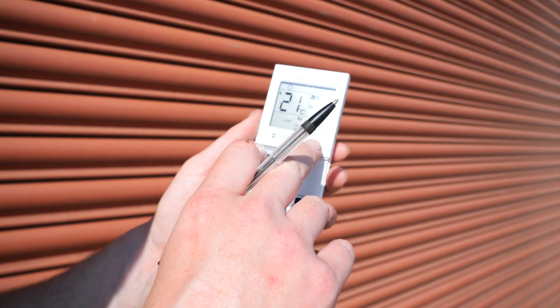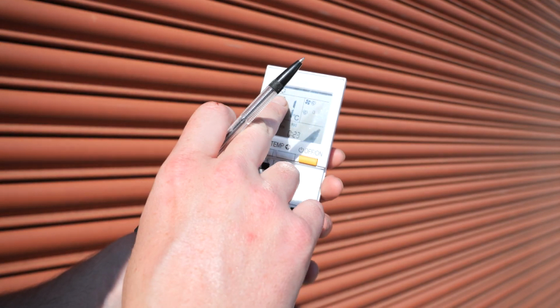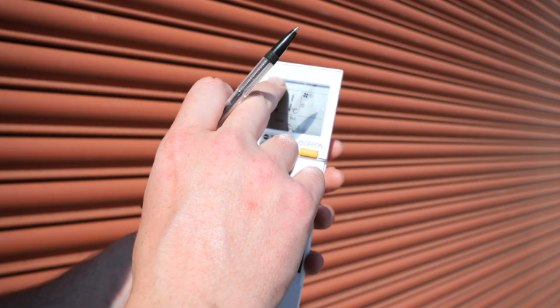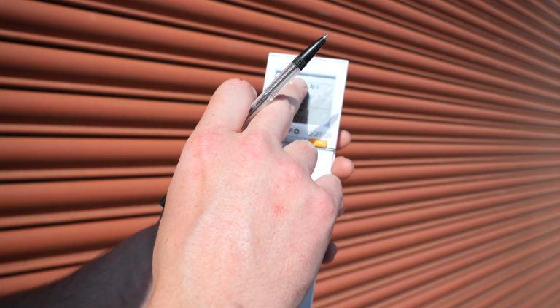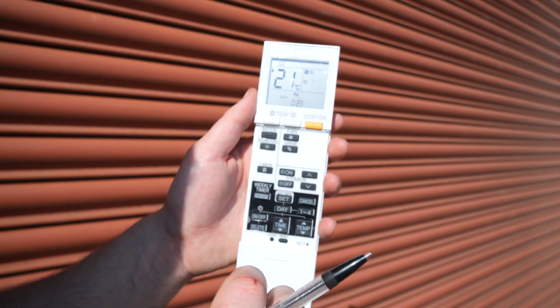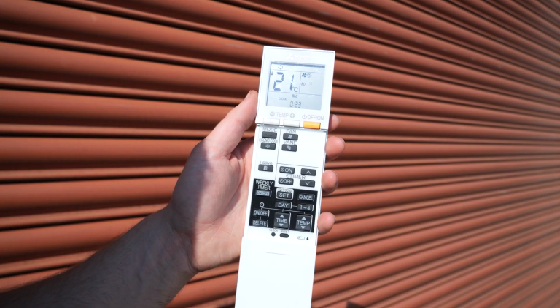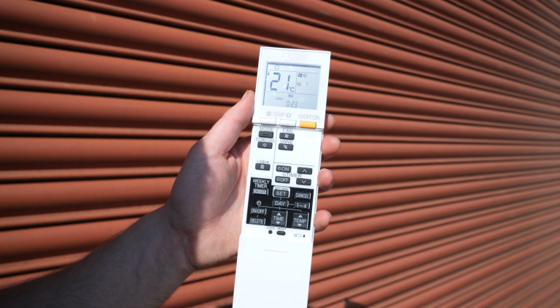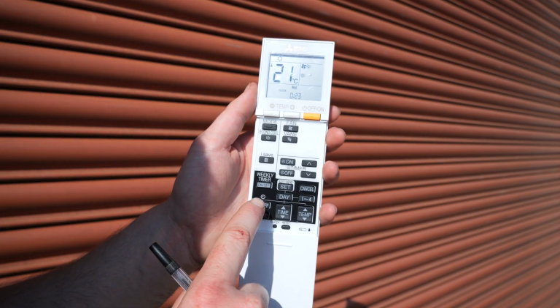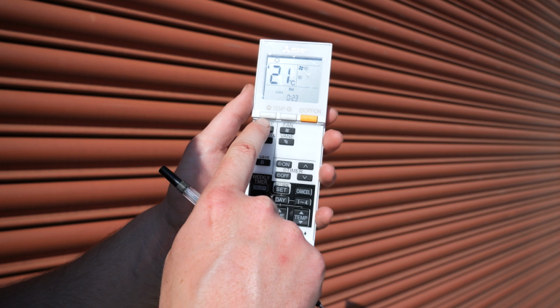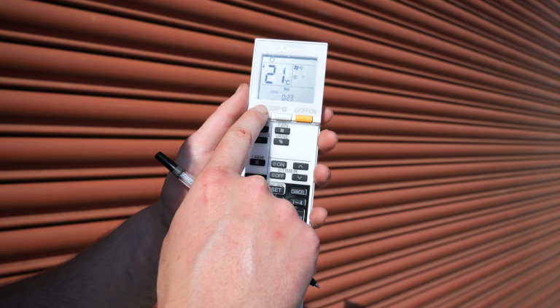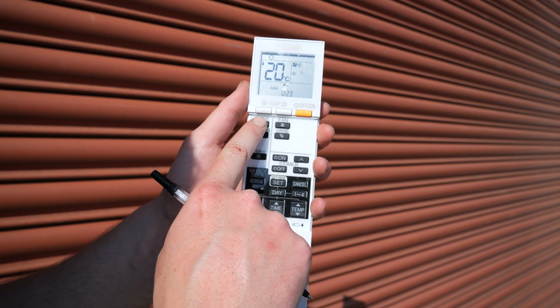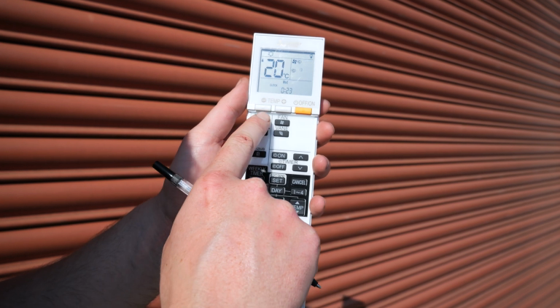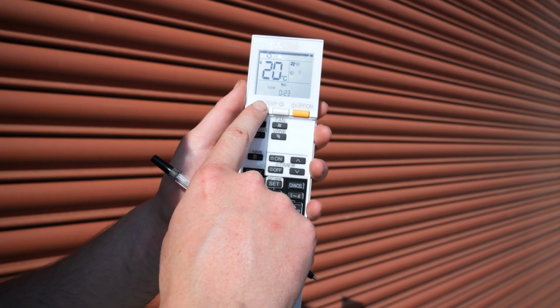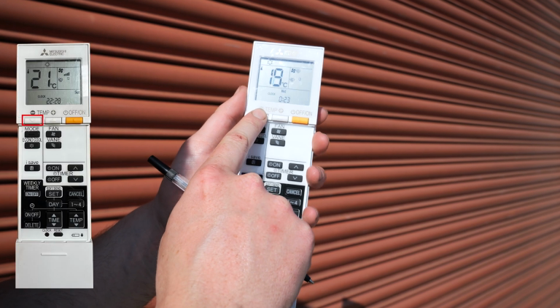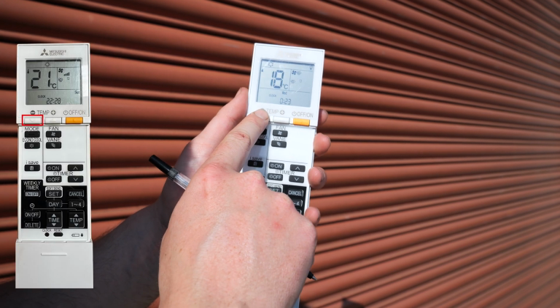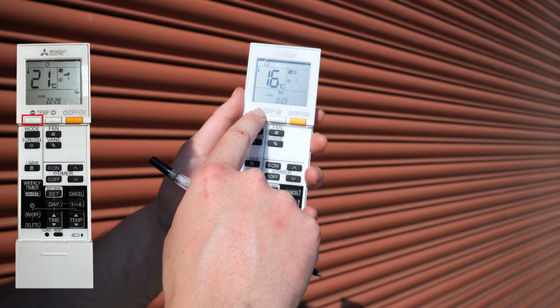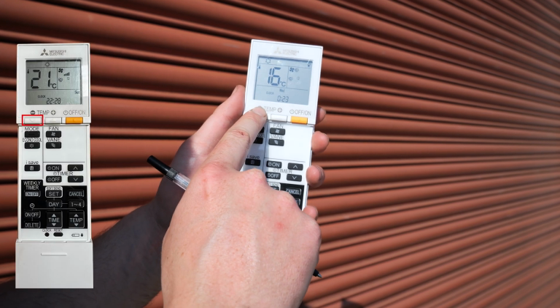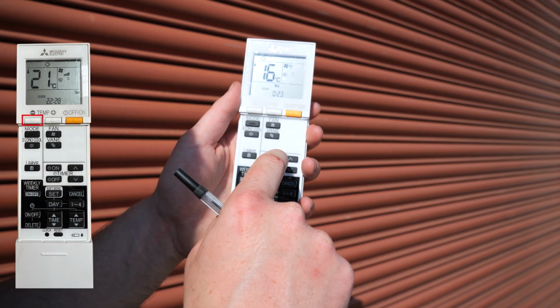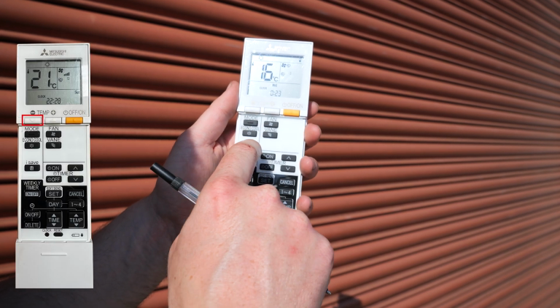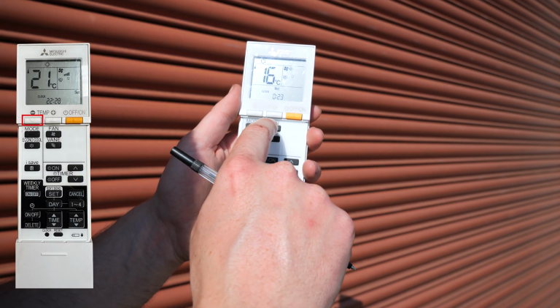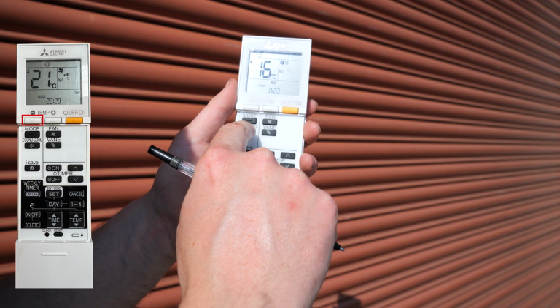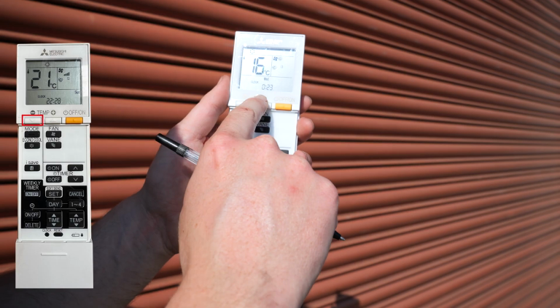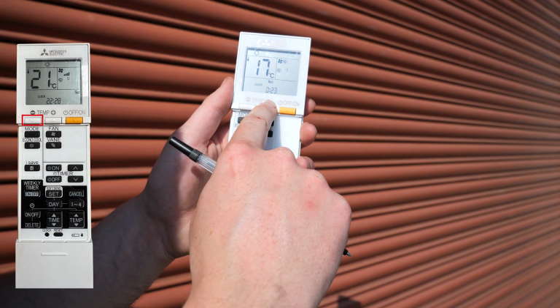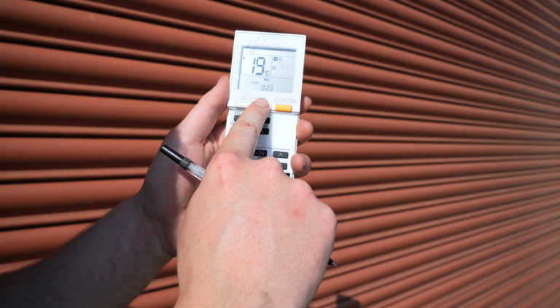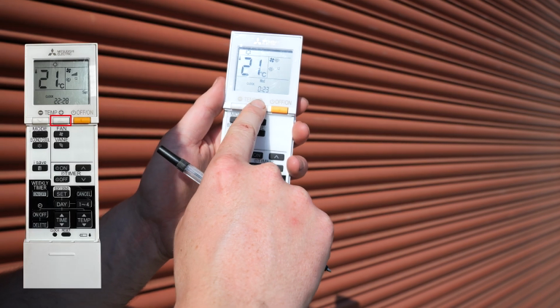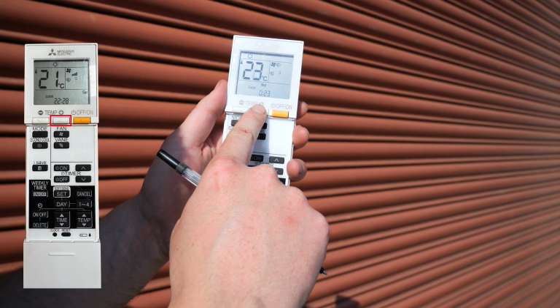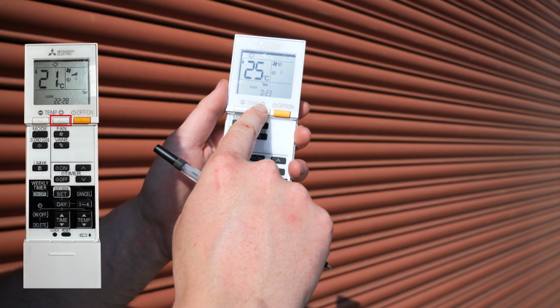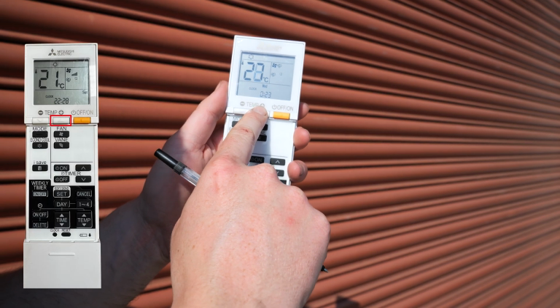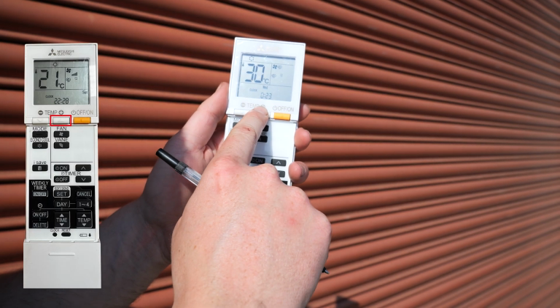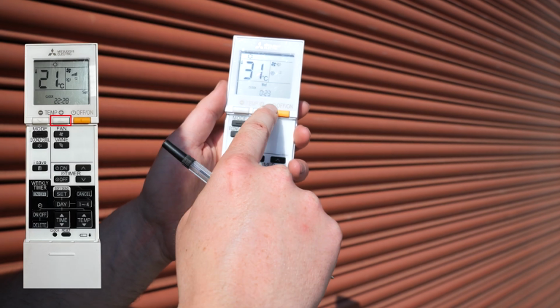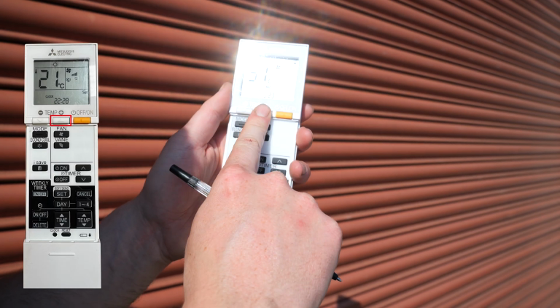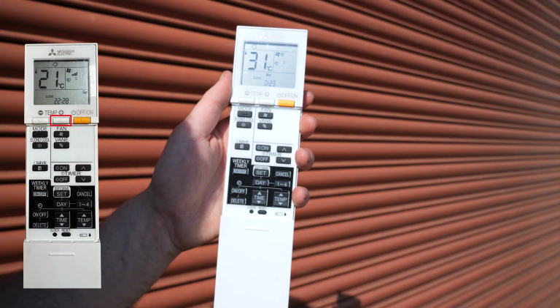The temperature is shown here. At the moment we've got 21. We can go down in cooling to 16 degrees and up to 31.